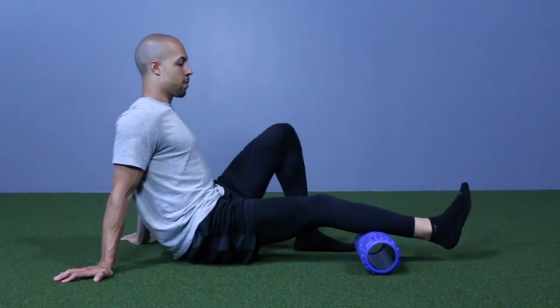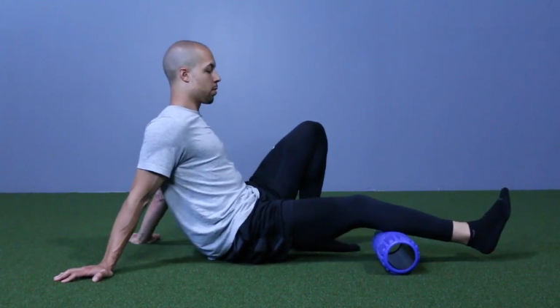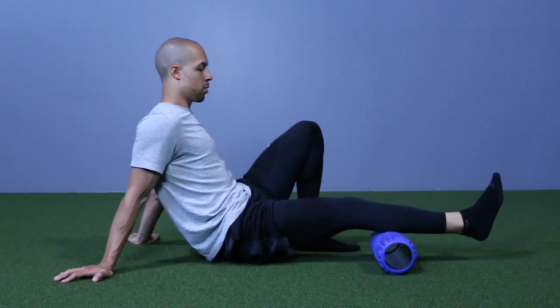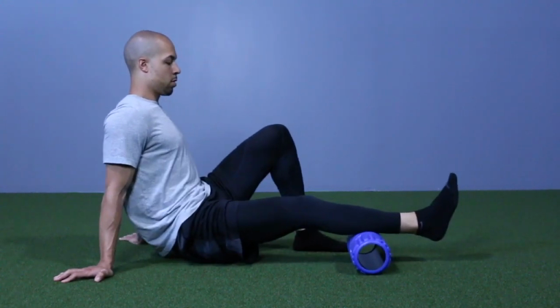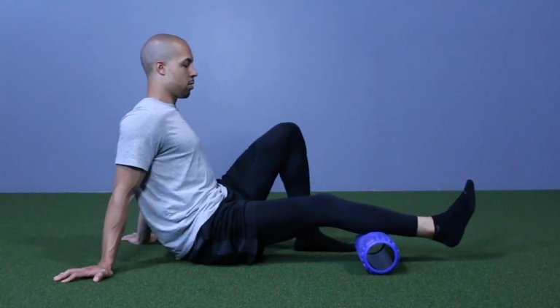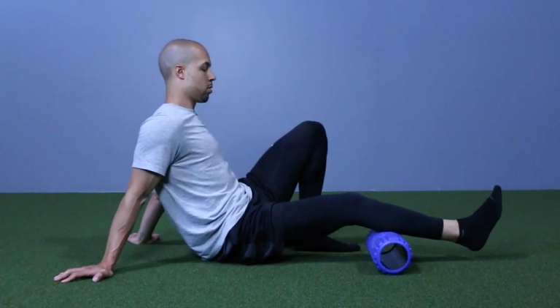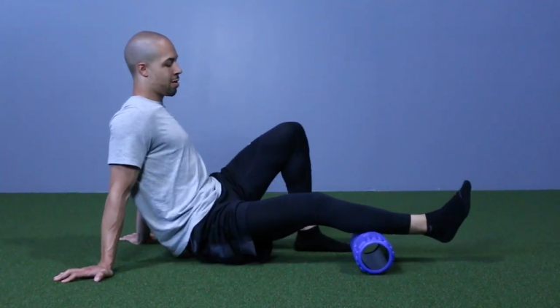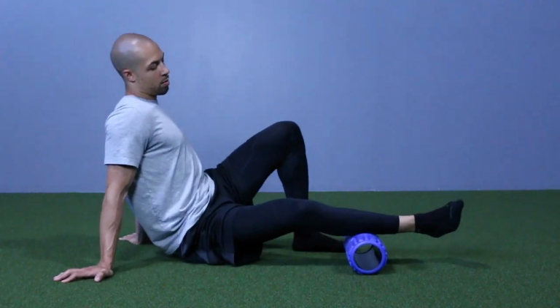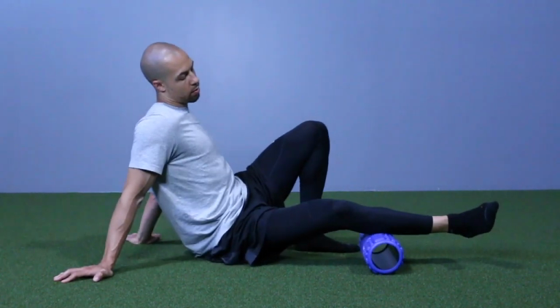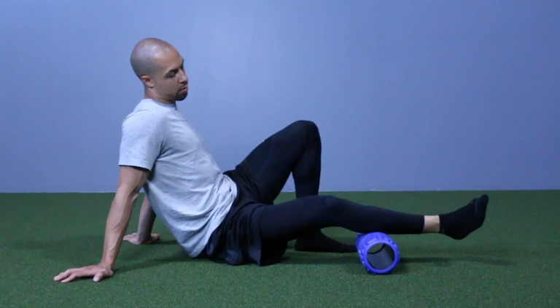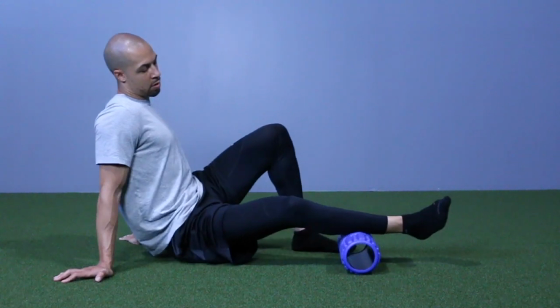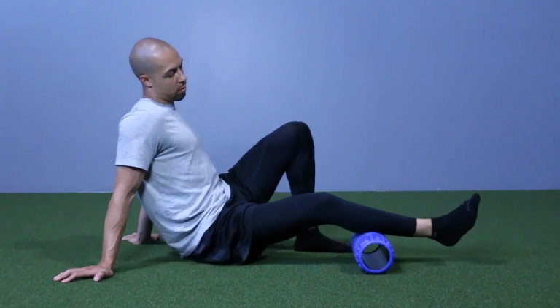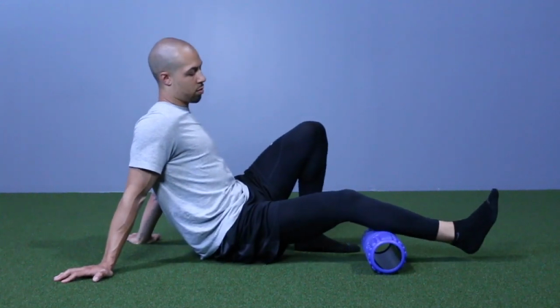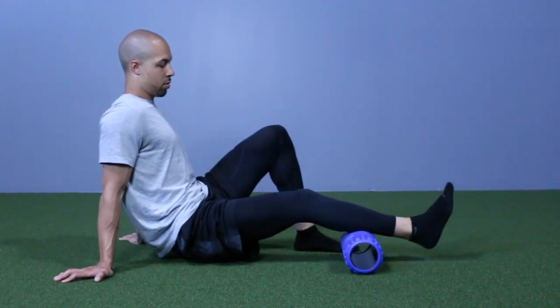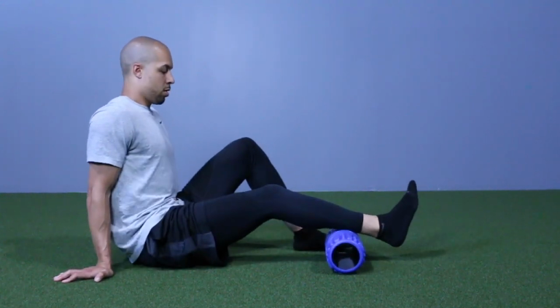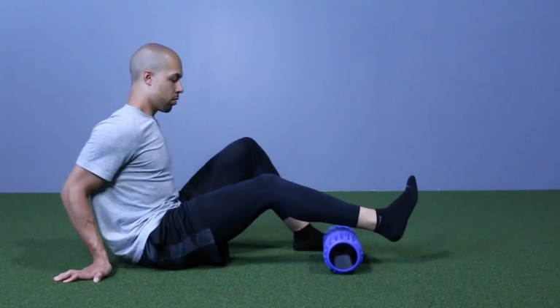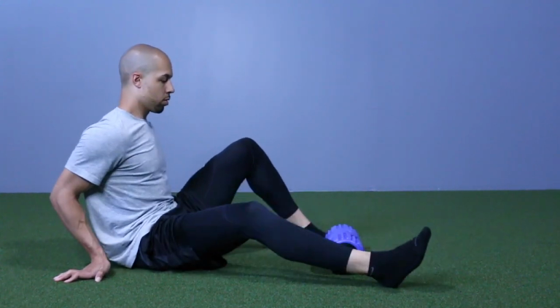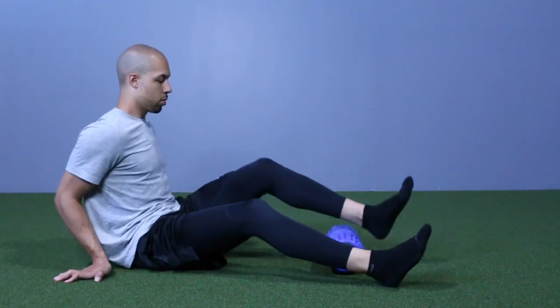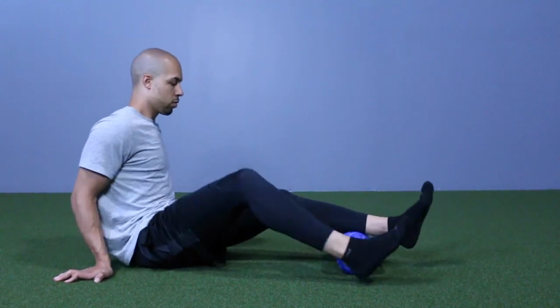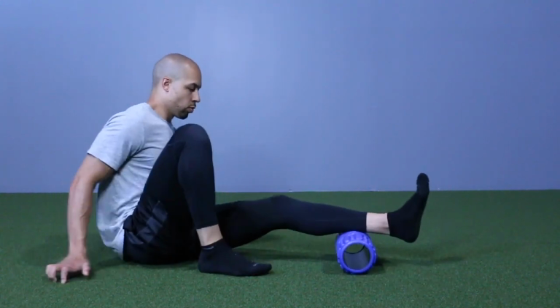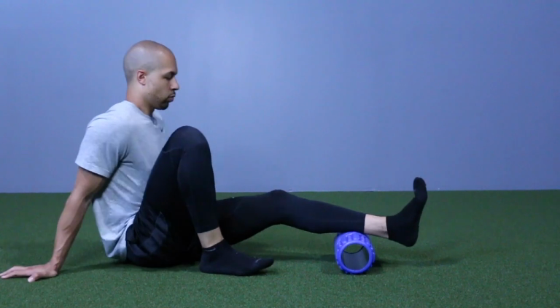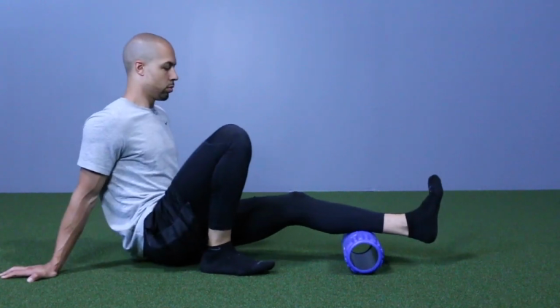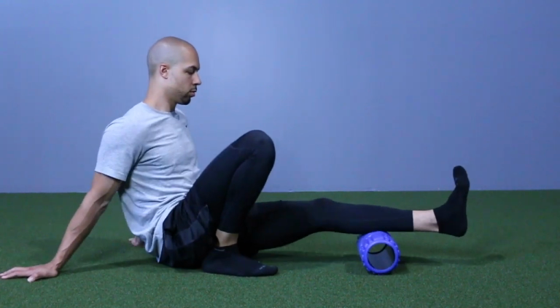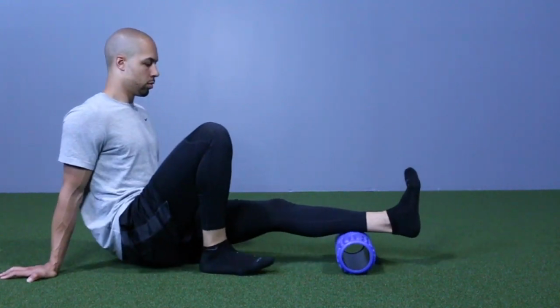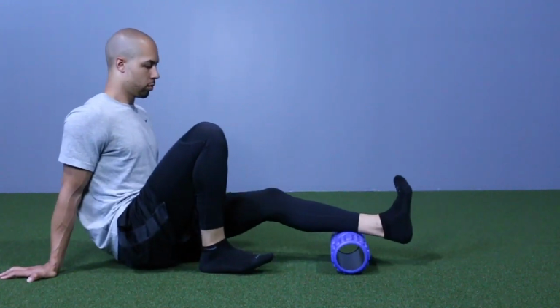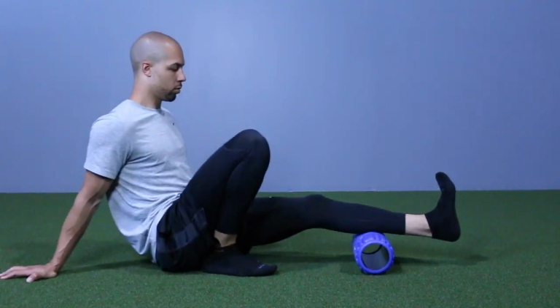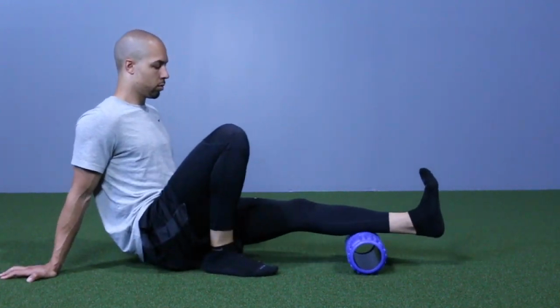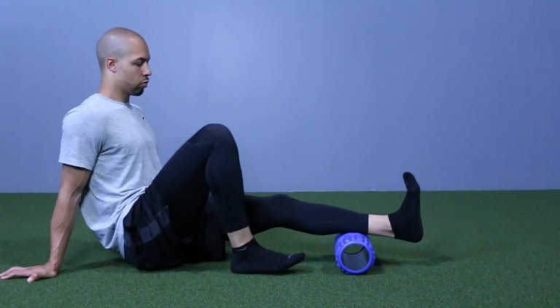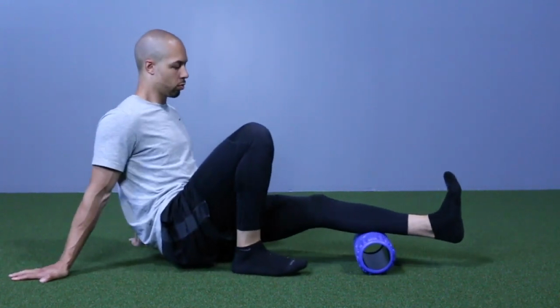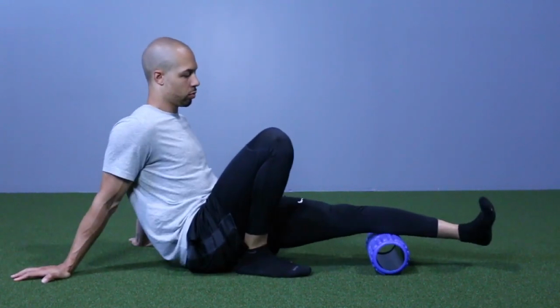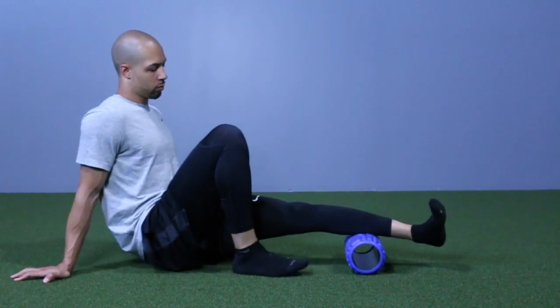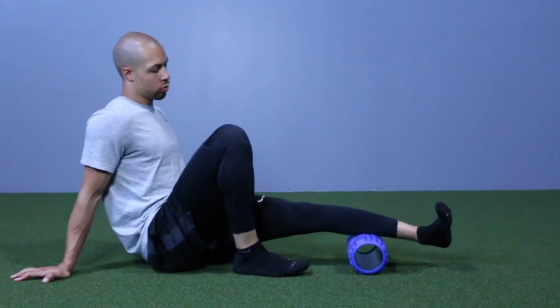You don't necessarily have to roll back and forth, but find those spots that are triggered up, kind of just rest on them, put some weight. And again, these aren't really big muscles, so you're only gonna need about 10 to 15 seconds on each side. Usually I go about 10 seconds and then switch.